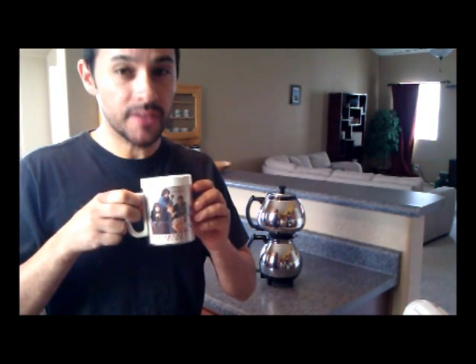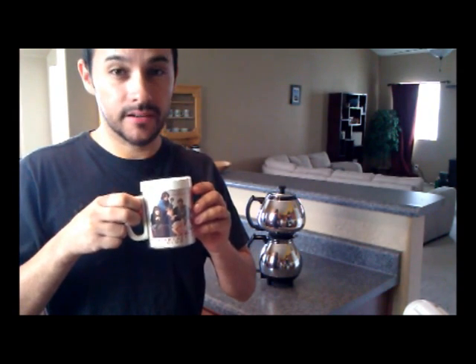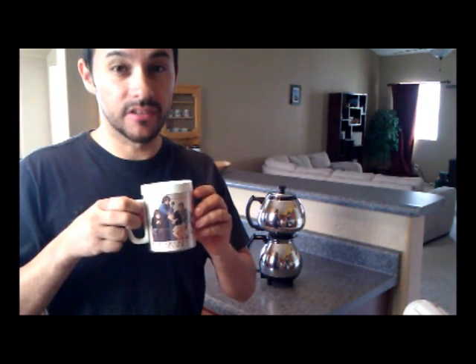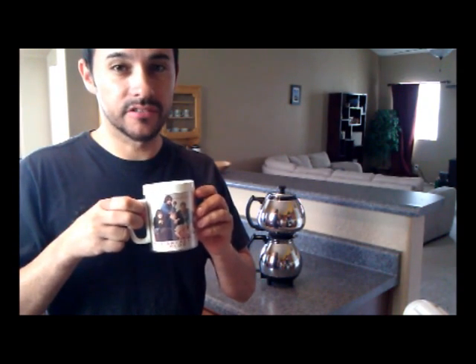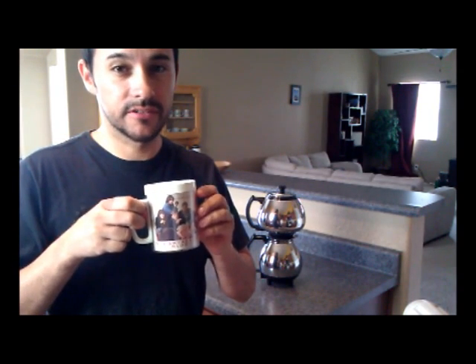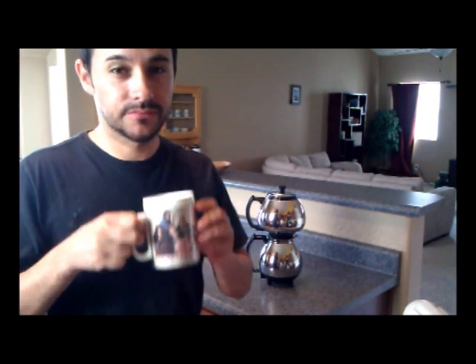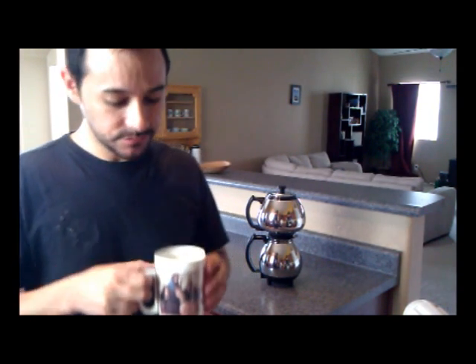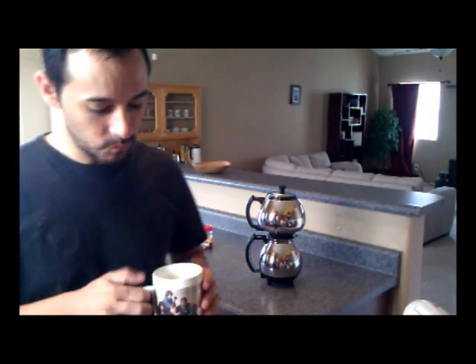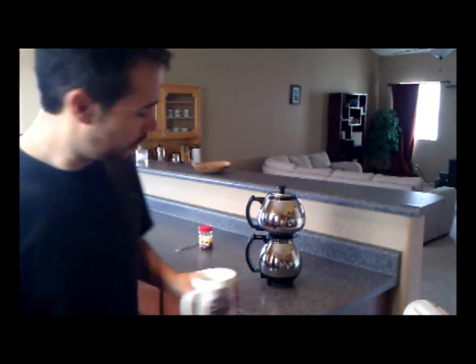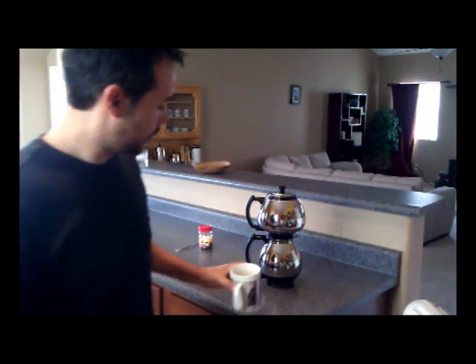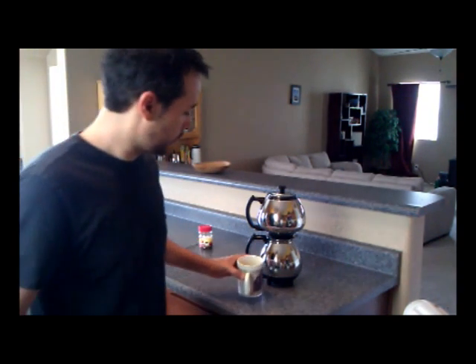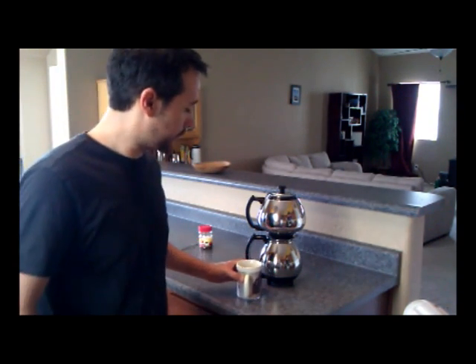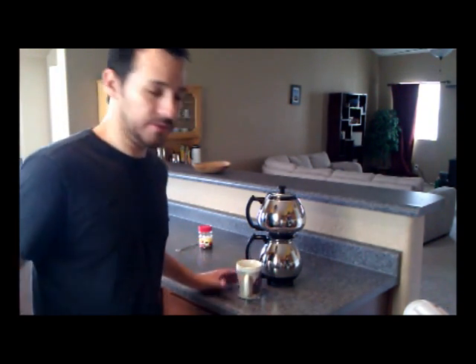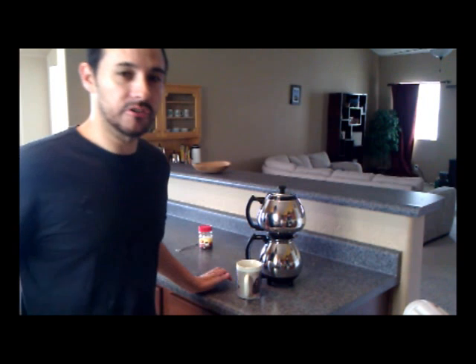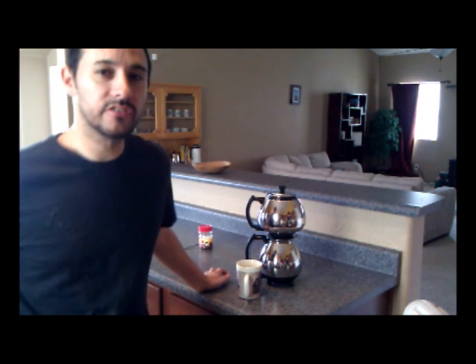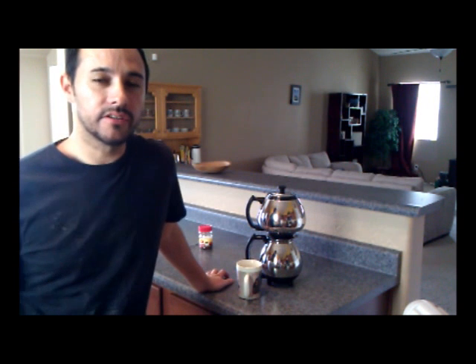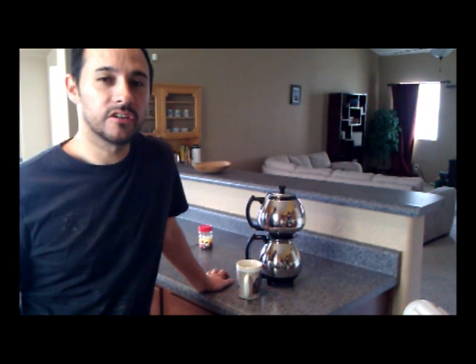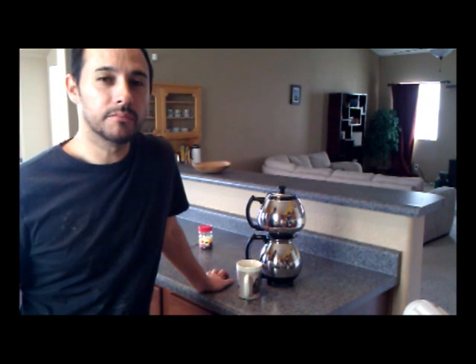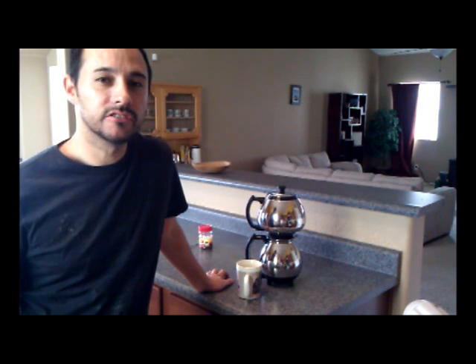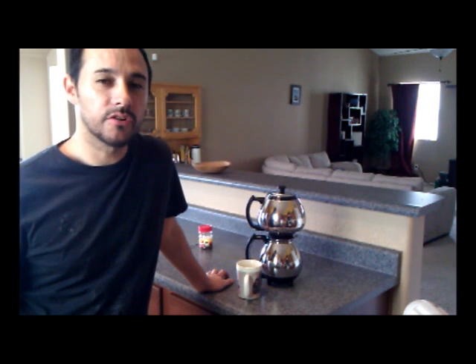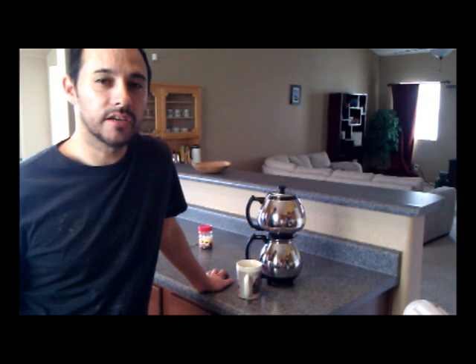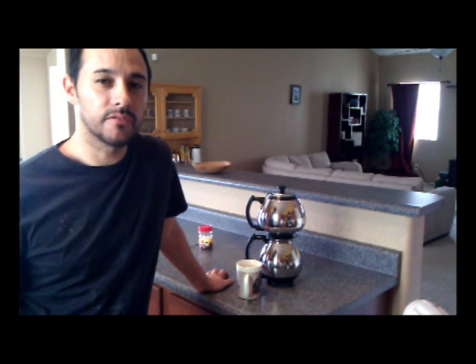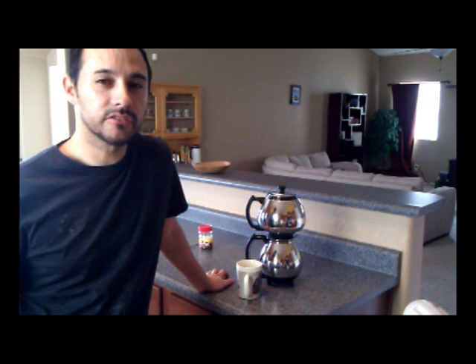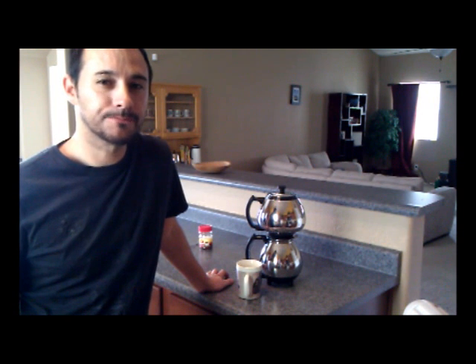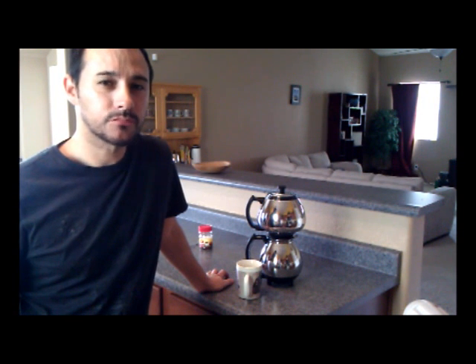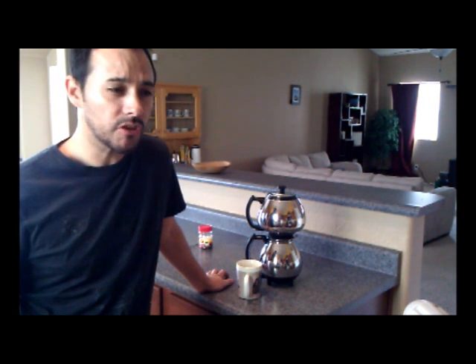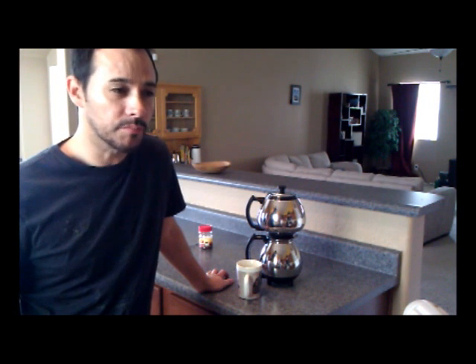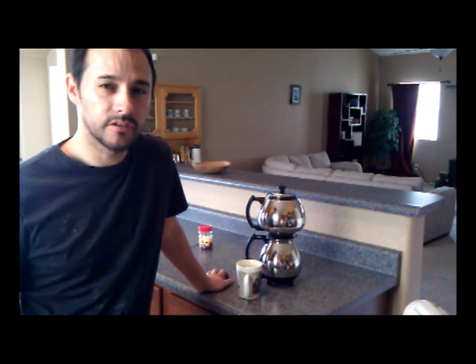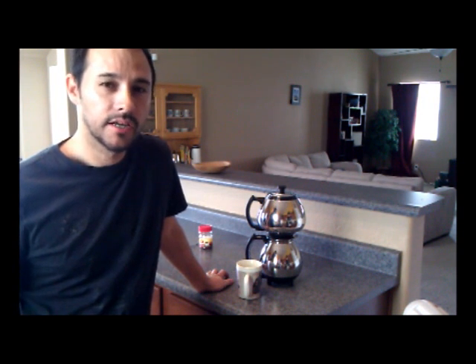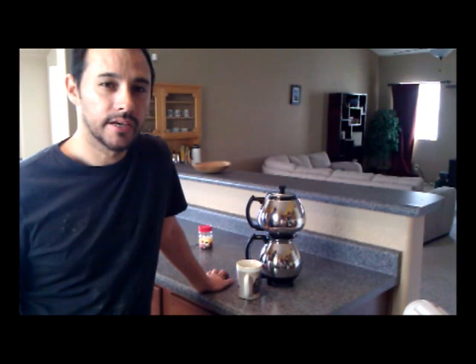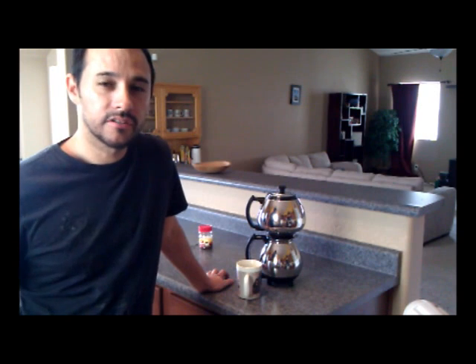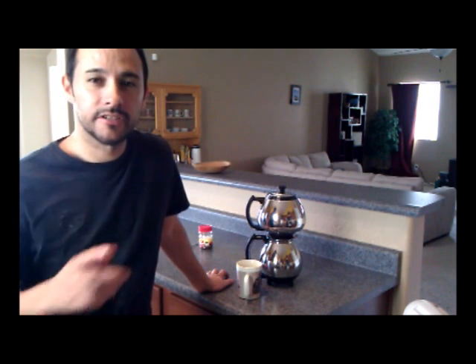That is delicious. Well, I hope you enjoyed the demonstration of the Sunbeam CA30 Coffee Master. It's been a pleasure, and until next time.